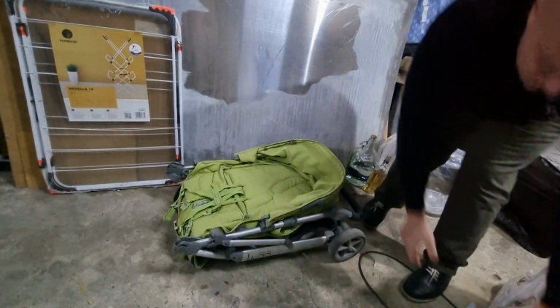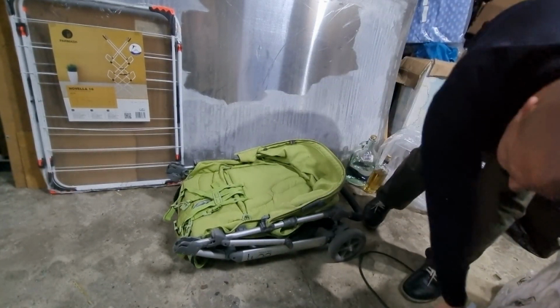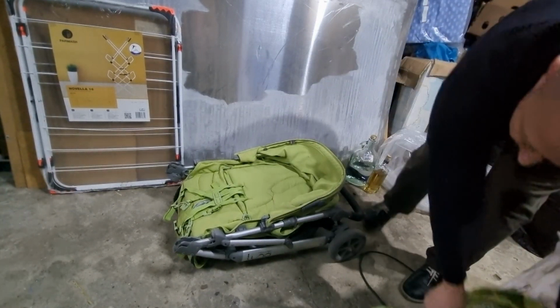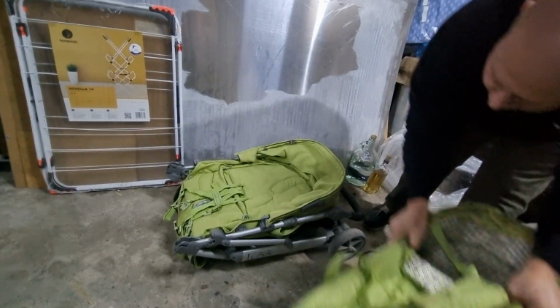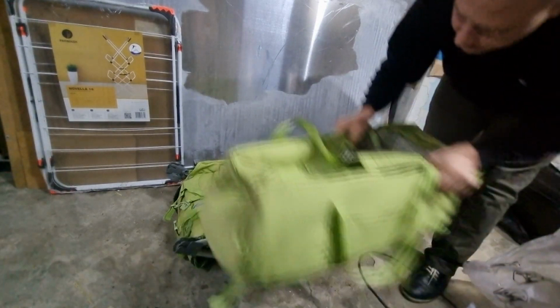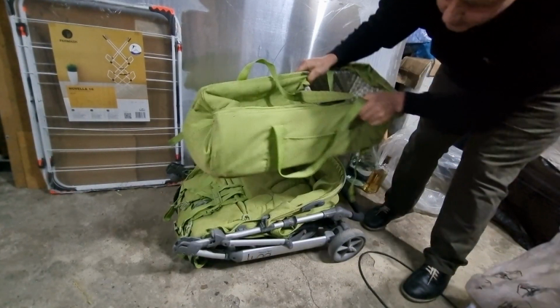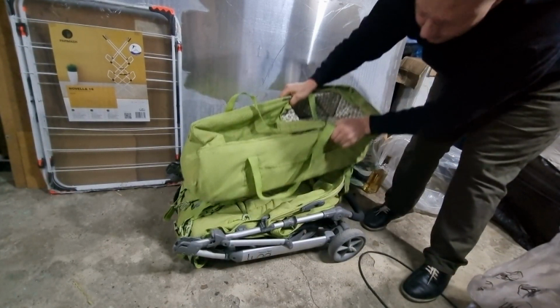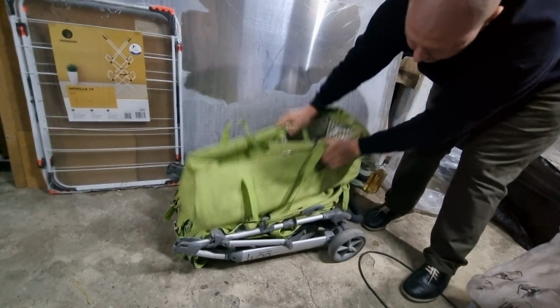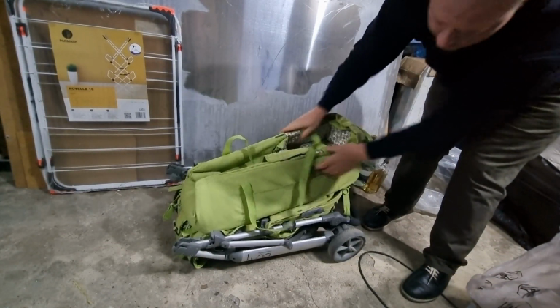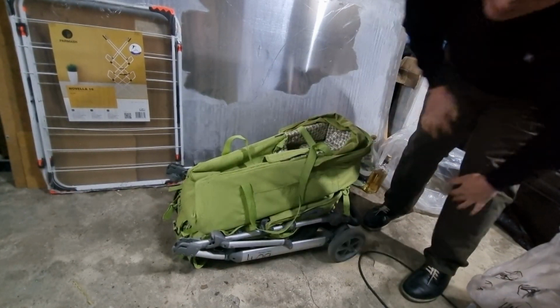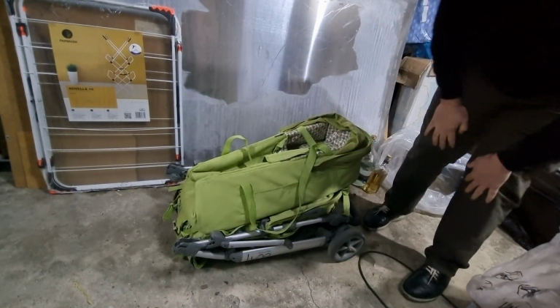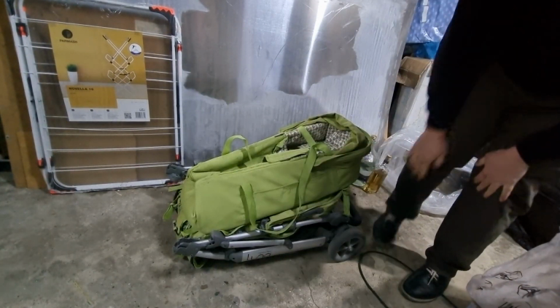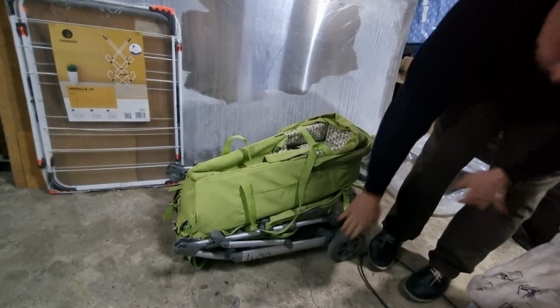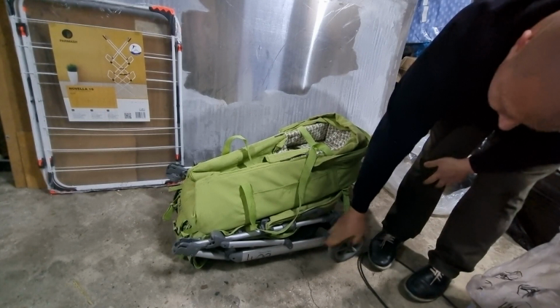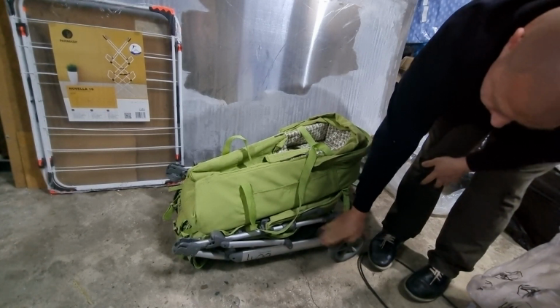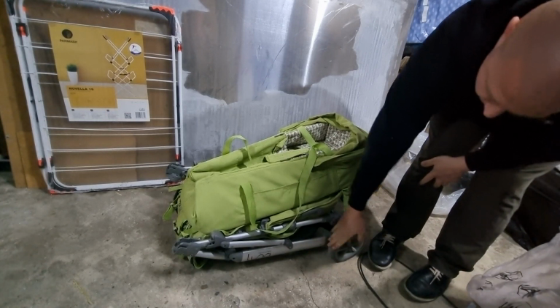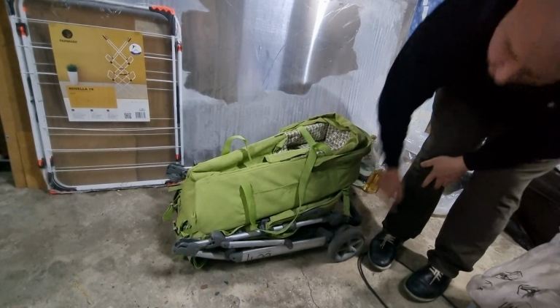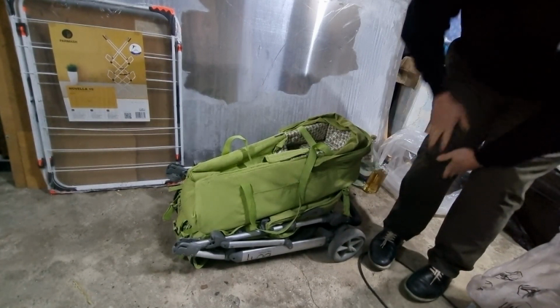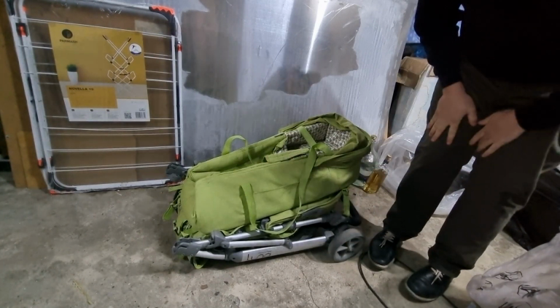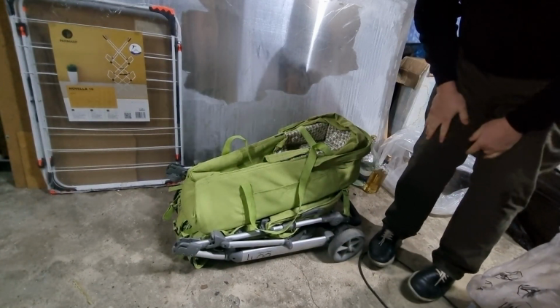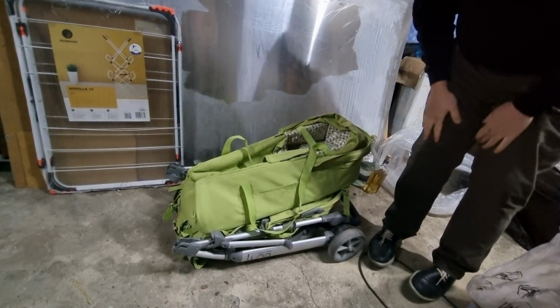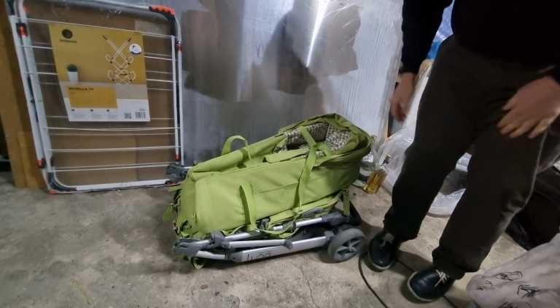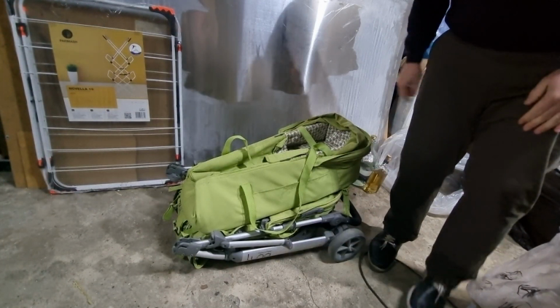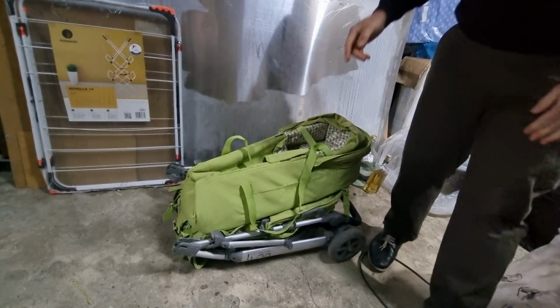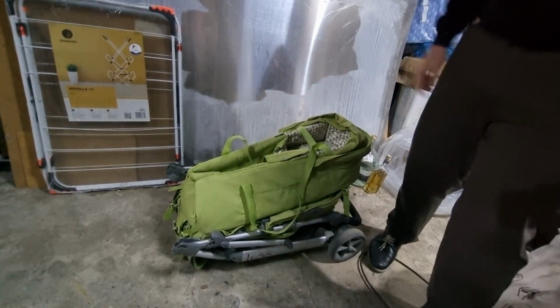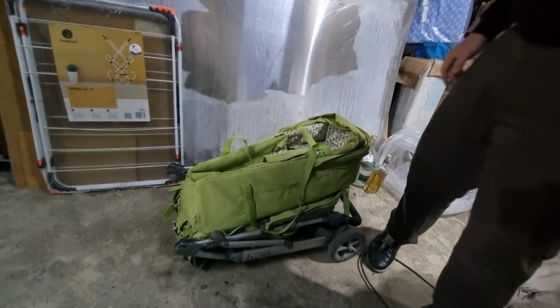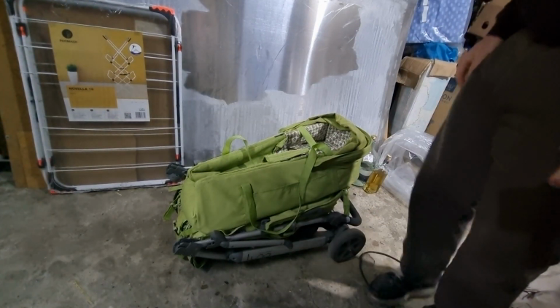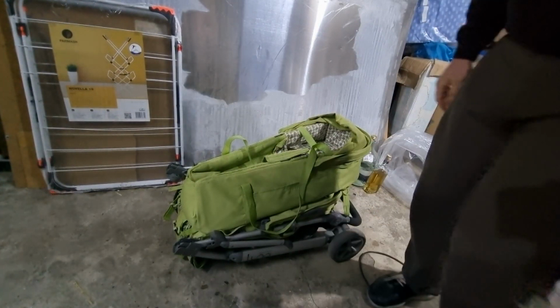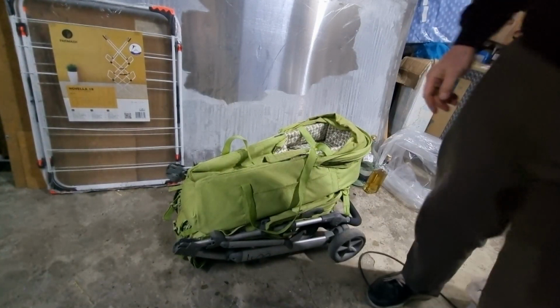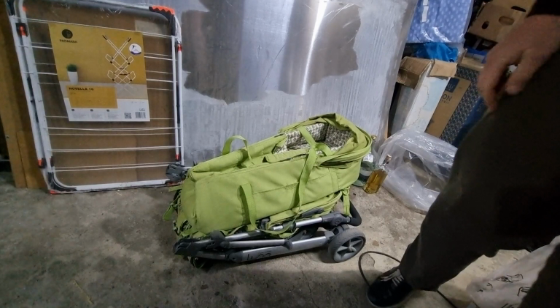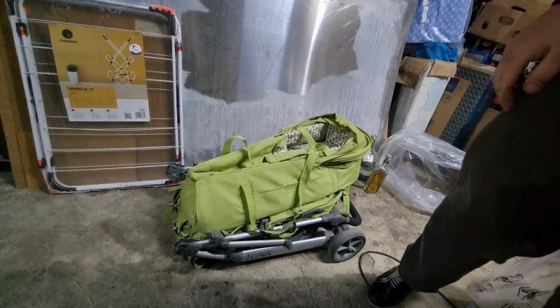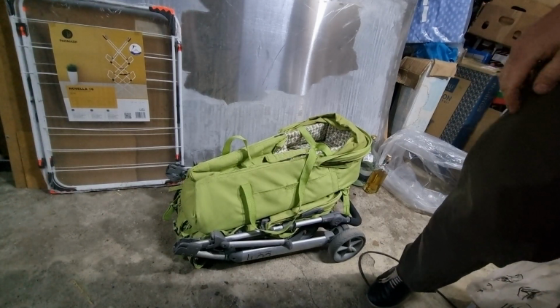It's very compact, it's not that heavy, but the wheels are a little bit small. That's it, I hope the video is helpful. I'll see you on the next one, thank you.